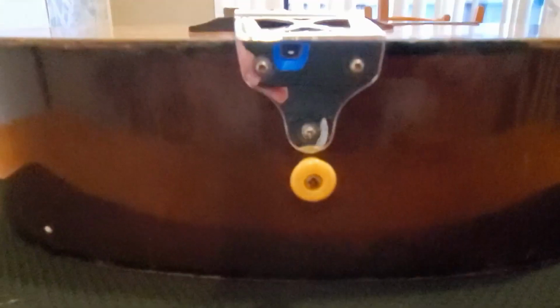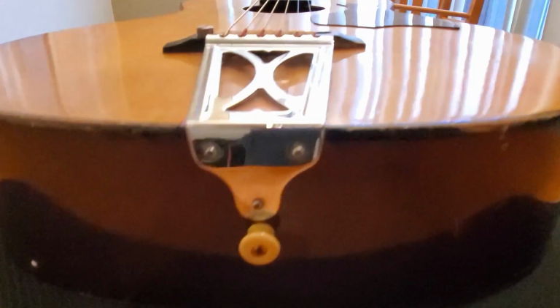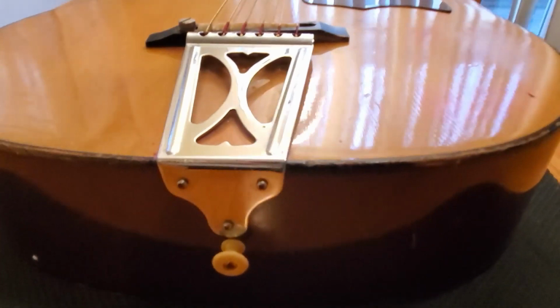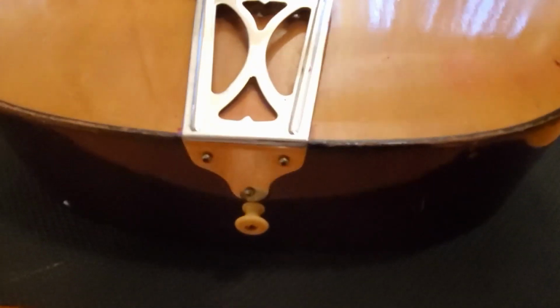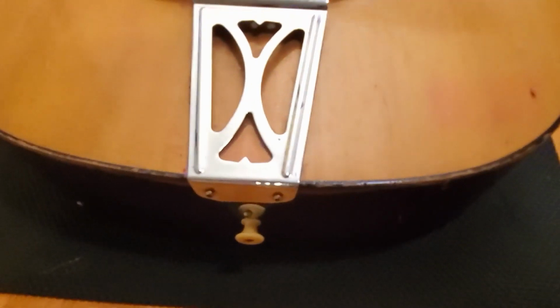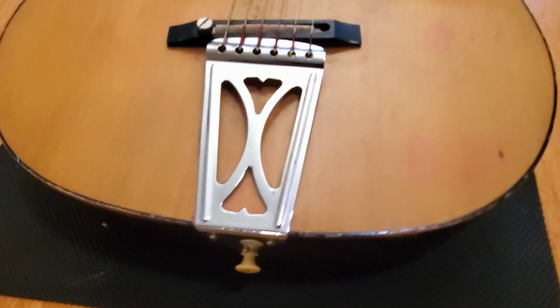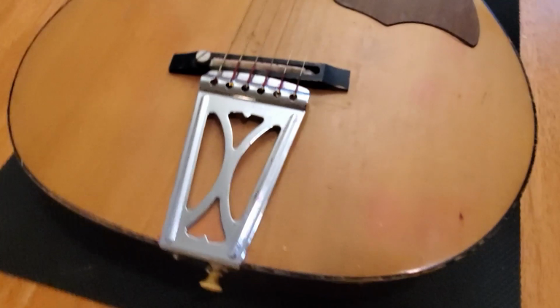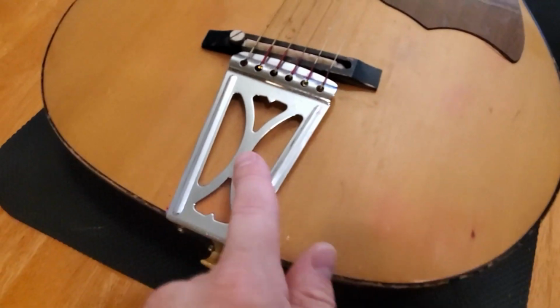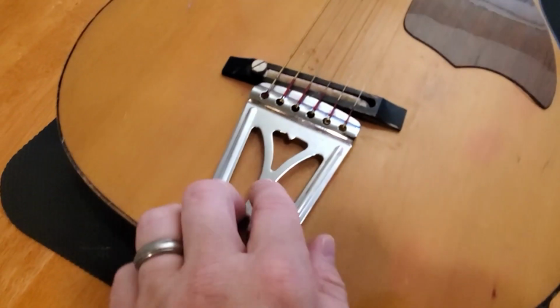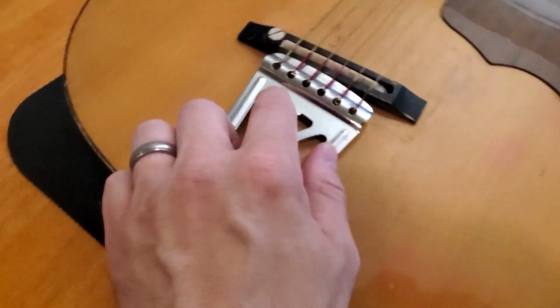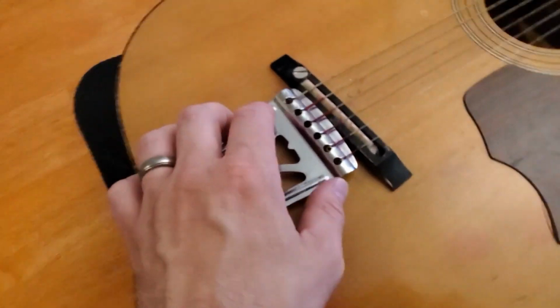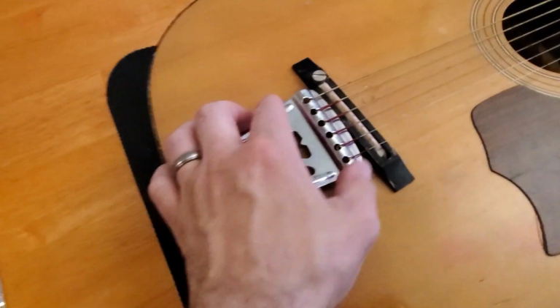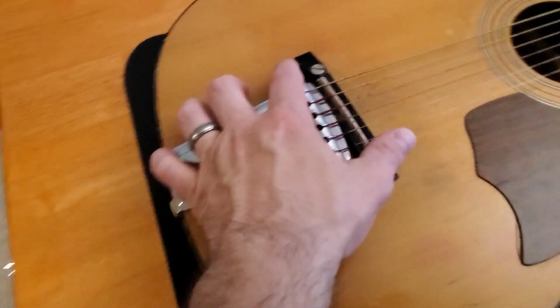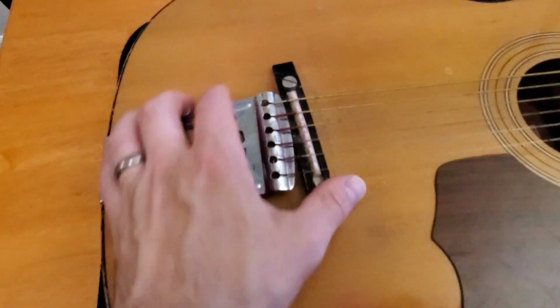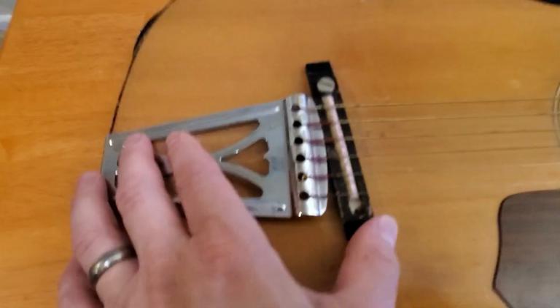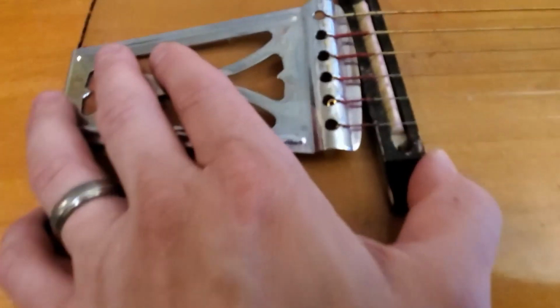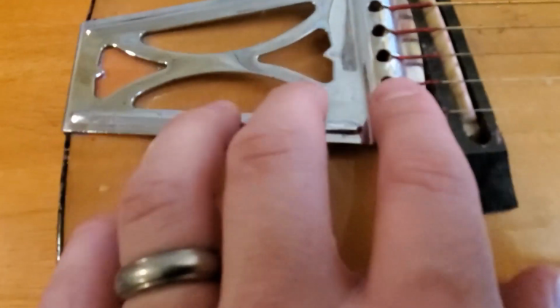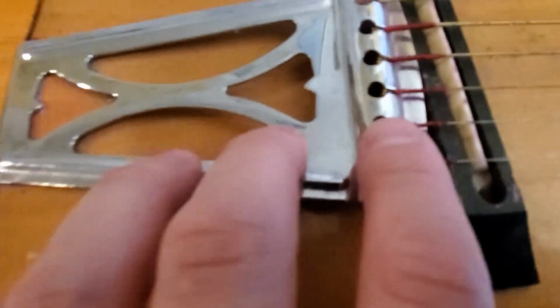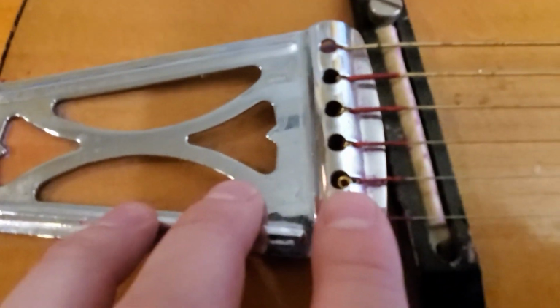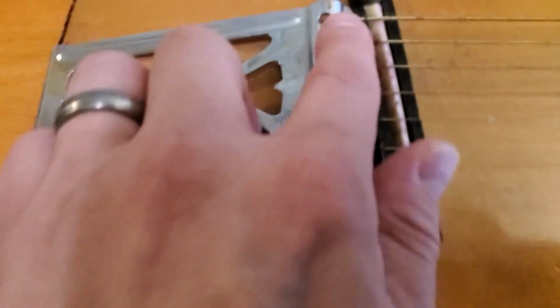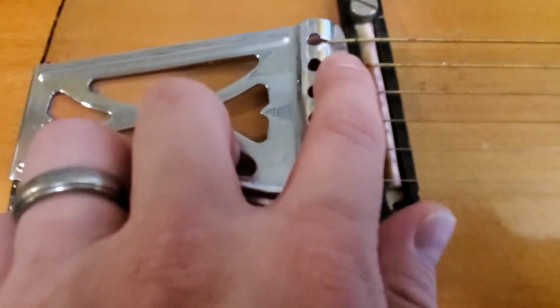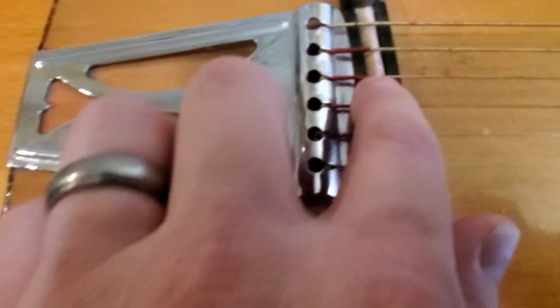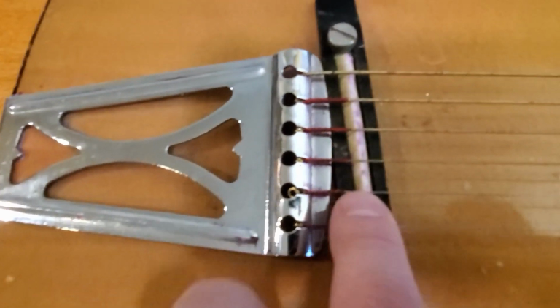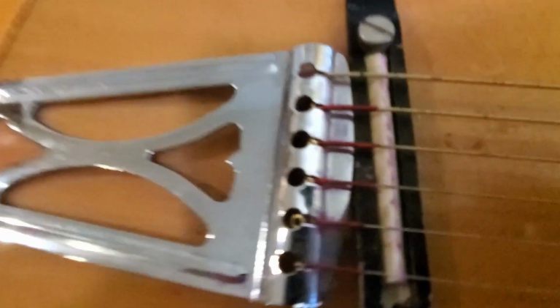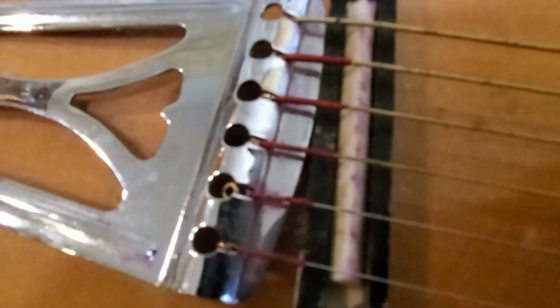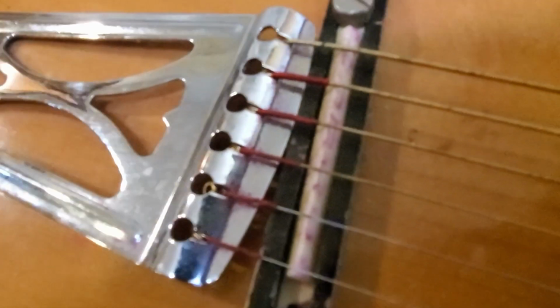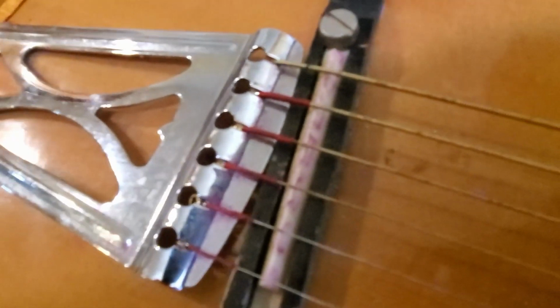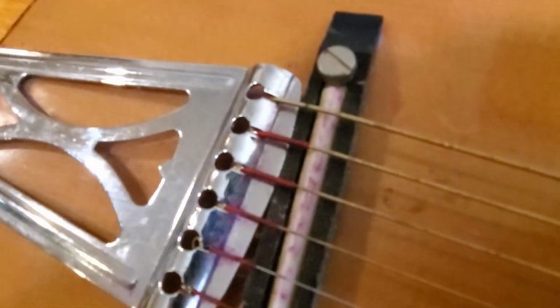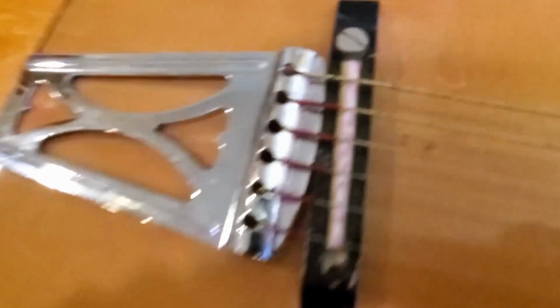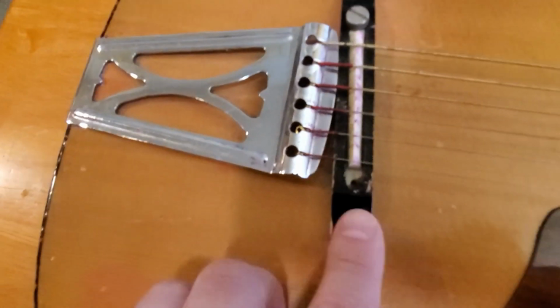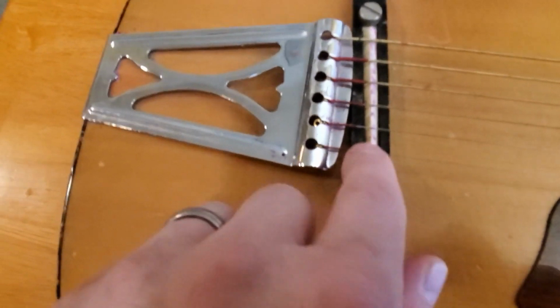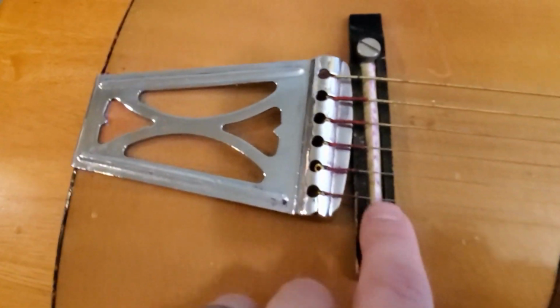So of course we noticed right away the iconic Stella tailpiece. The bridge — someone shoved it all the way back, shoved it back so far it looks like the red from these strings transferred onto the bridge. It looks like we're missing a thumbscrew here on part of the bridge.